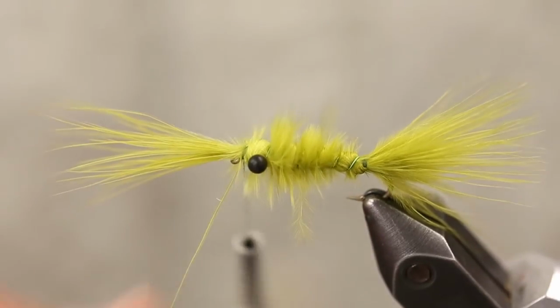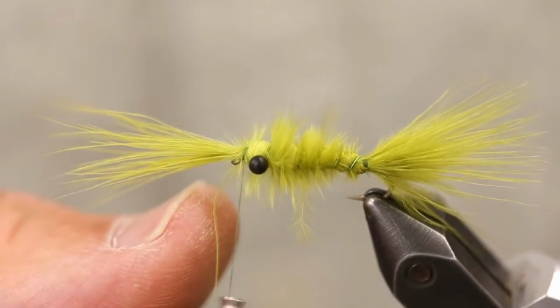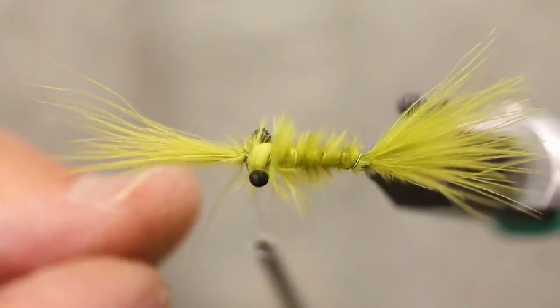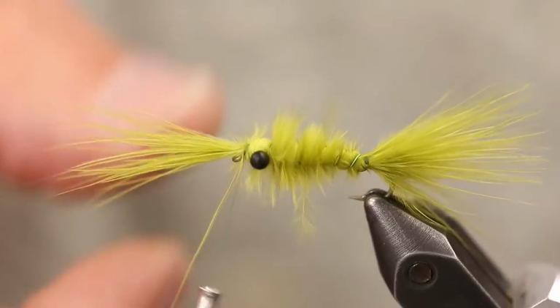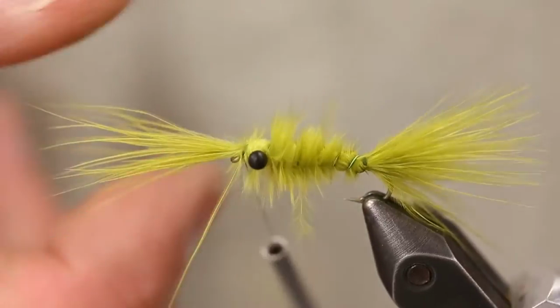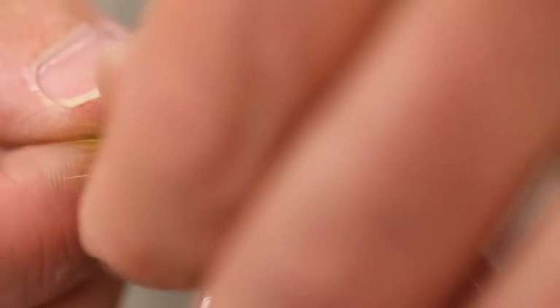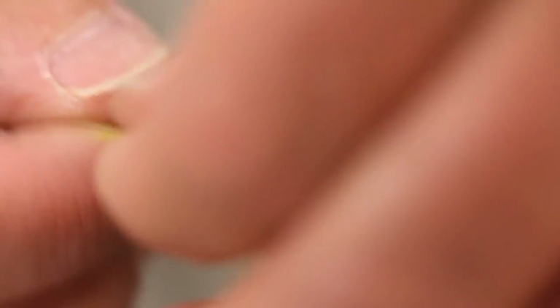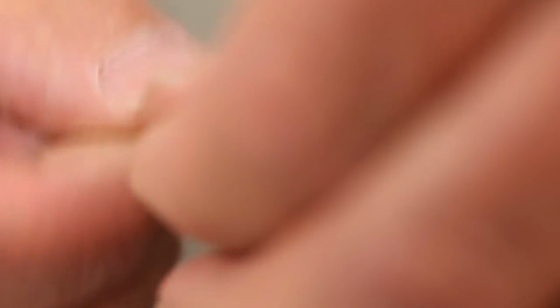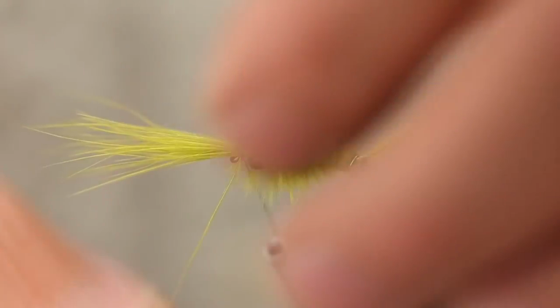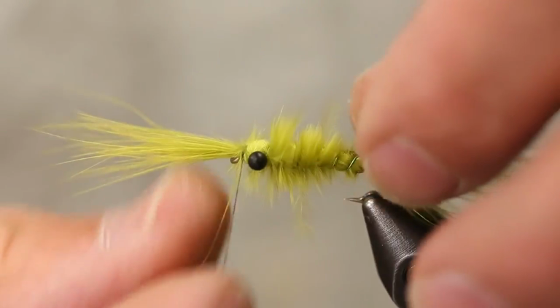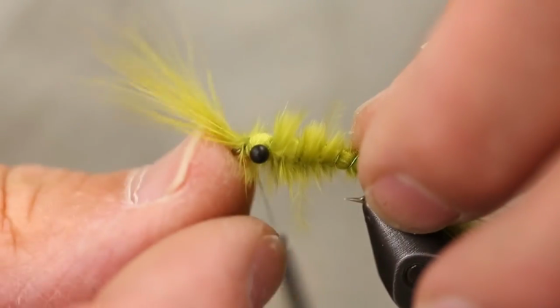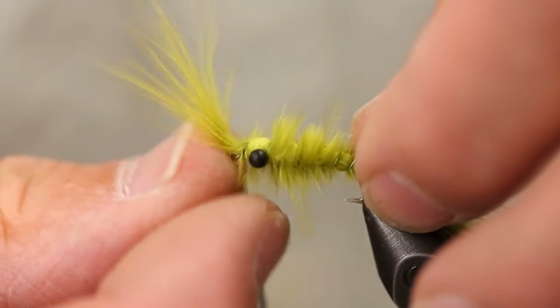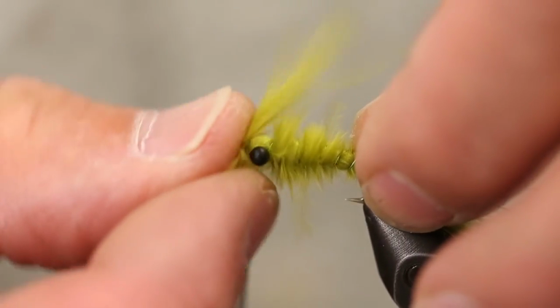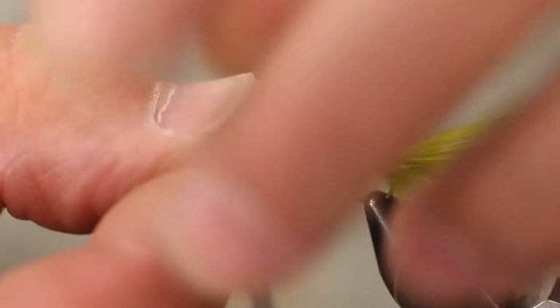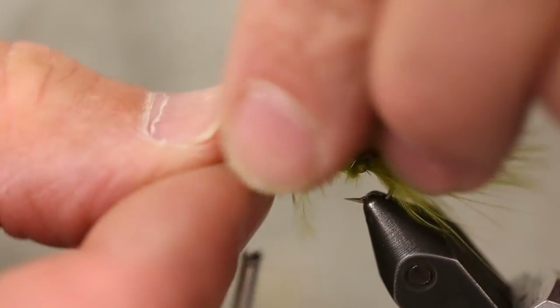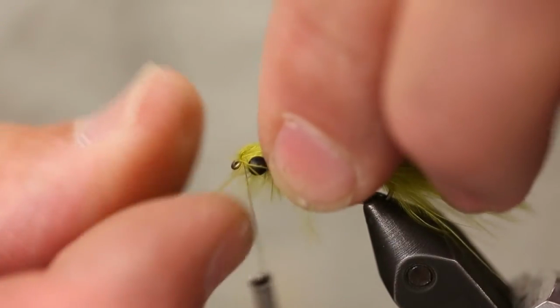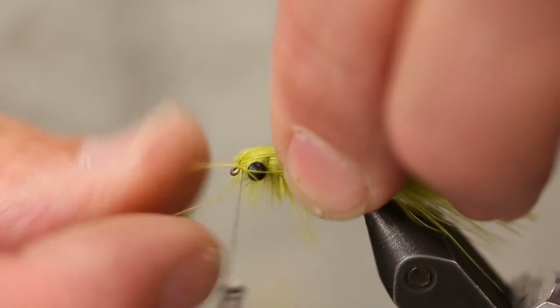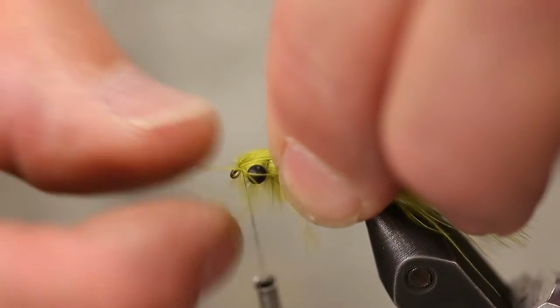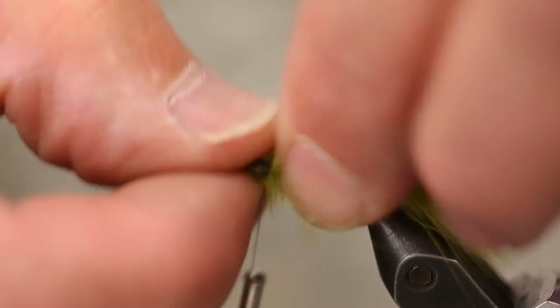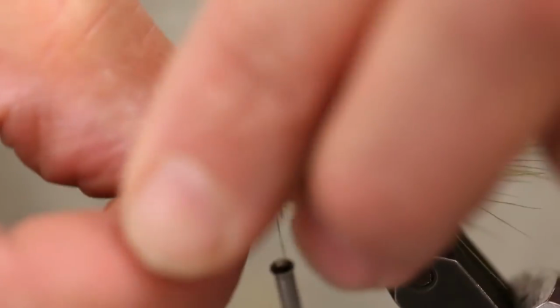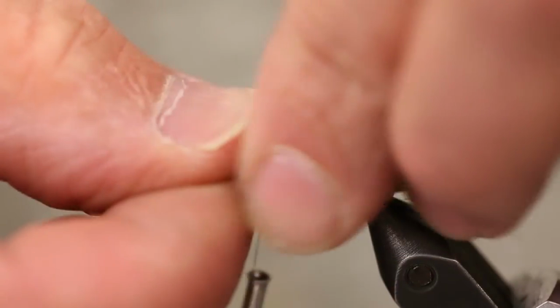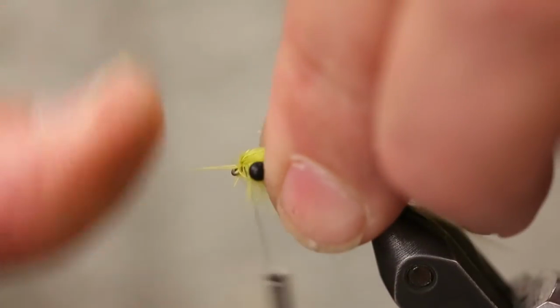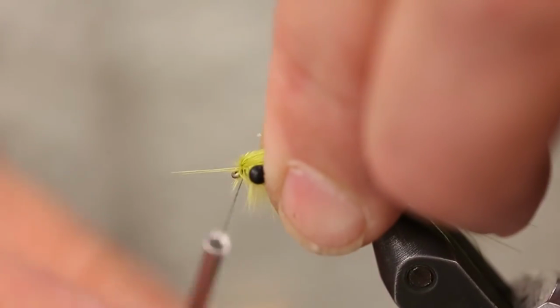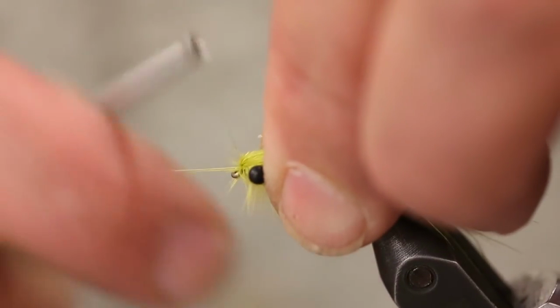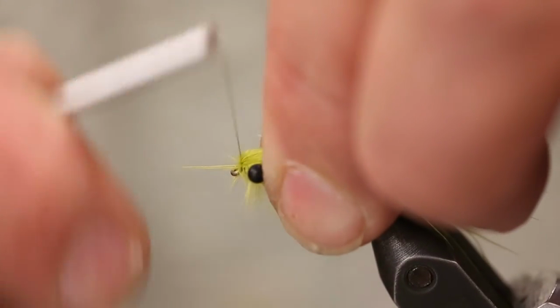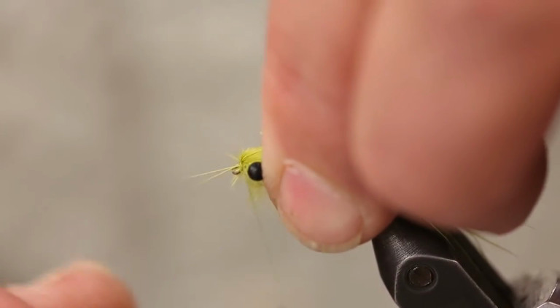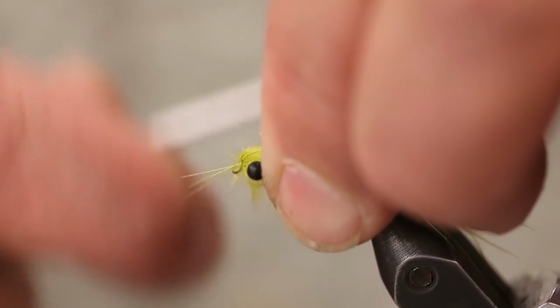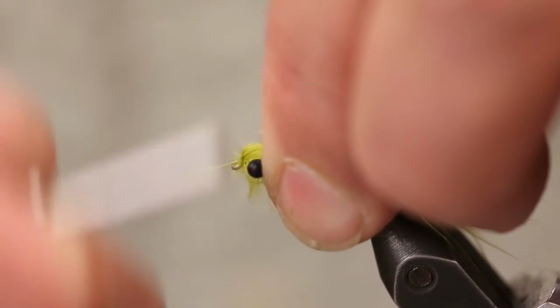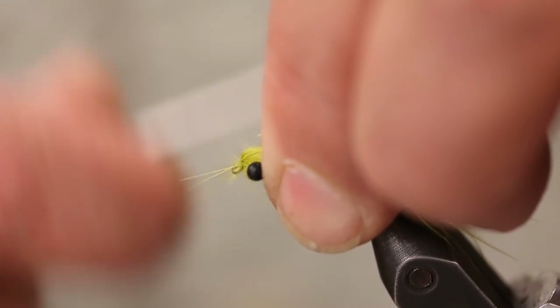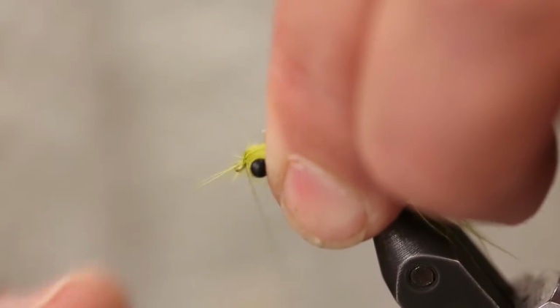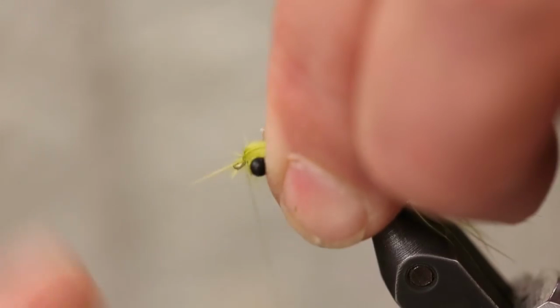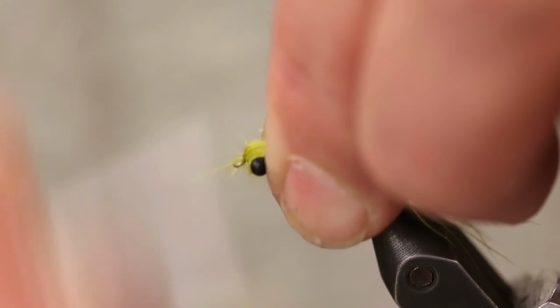This little tuft of marabou that we had at the start — just fold that back and then build the head right in front of it.